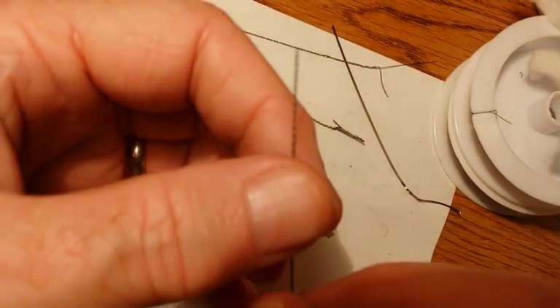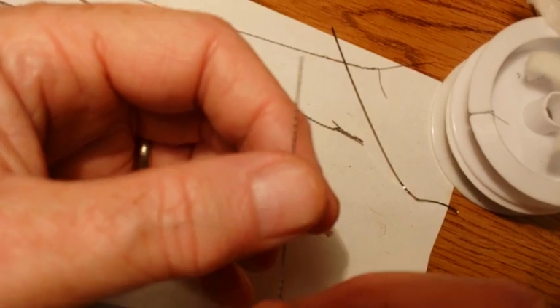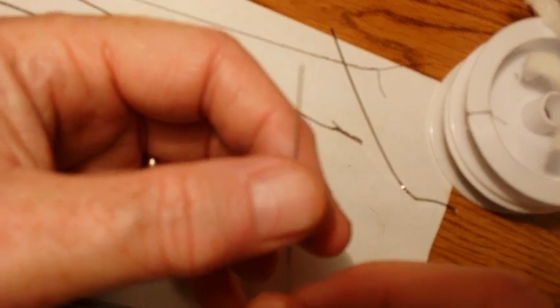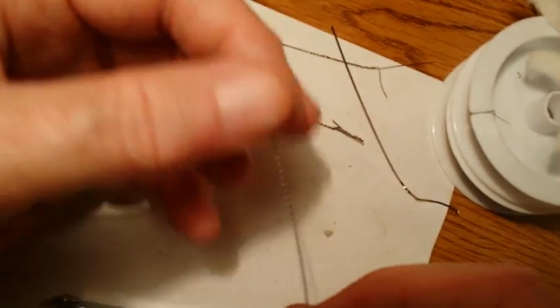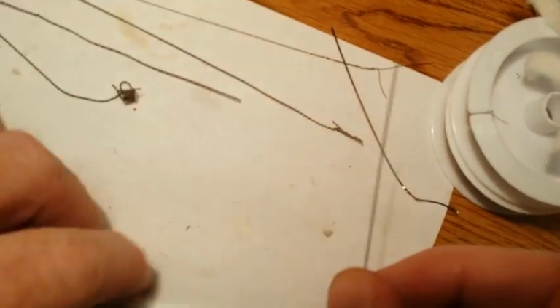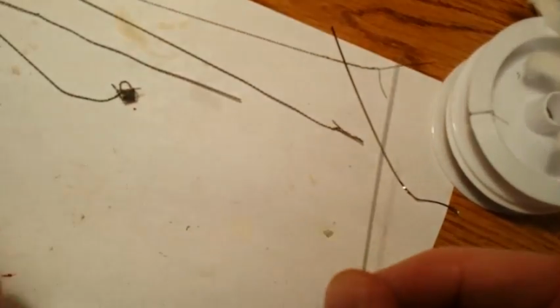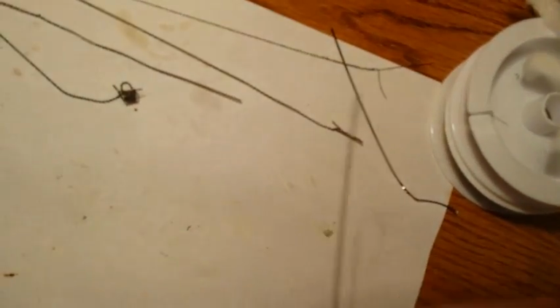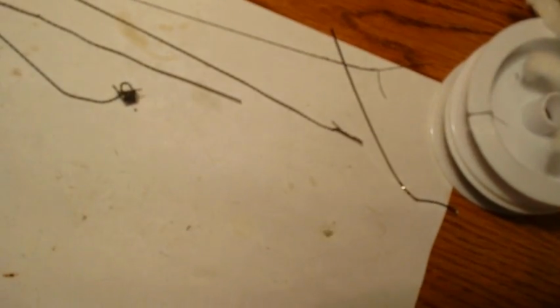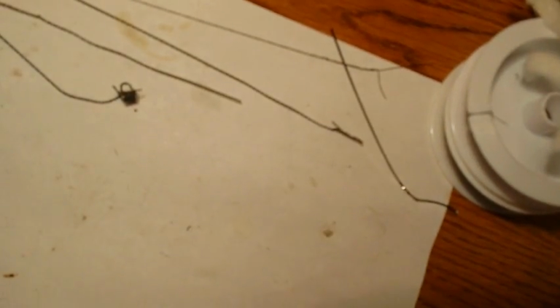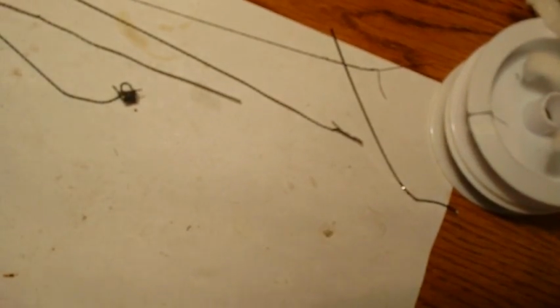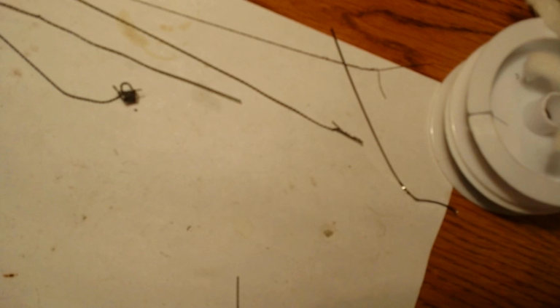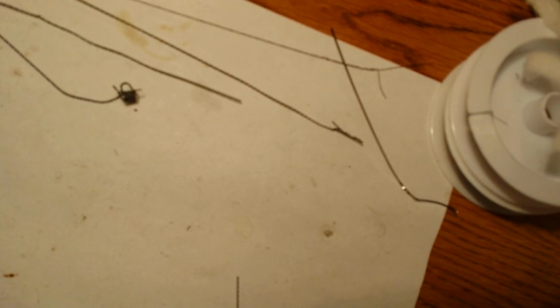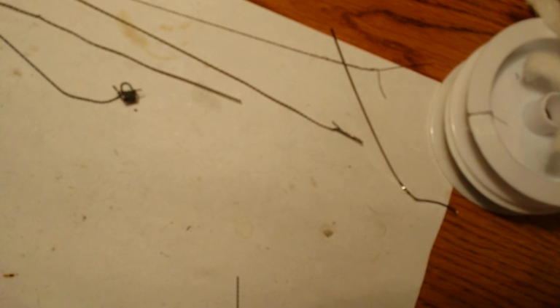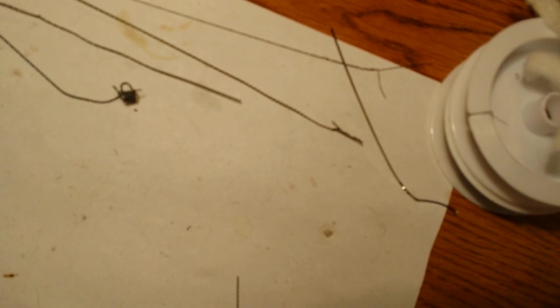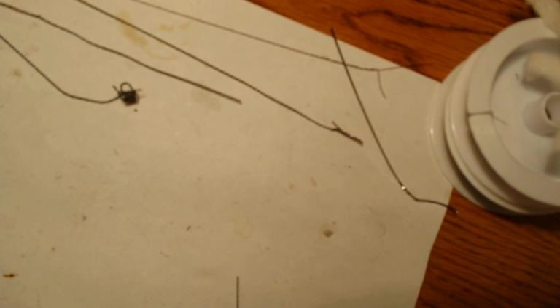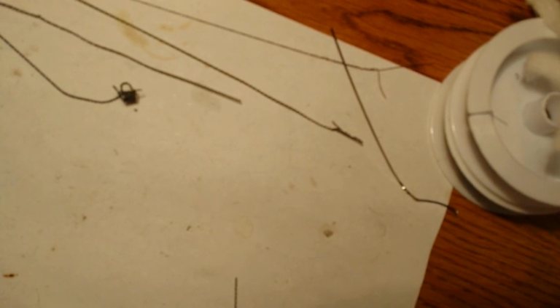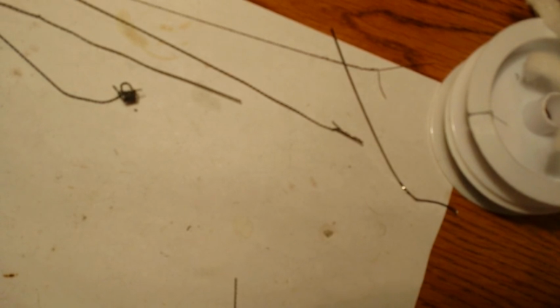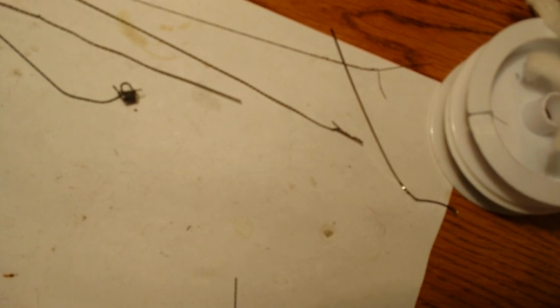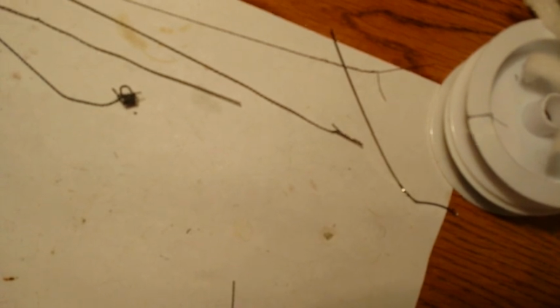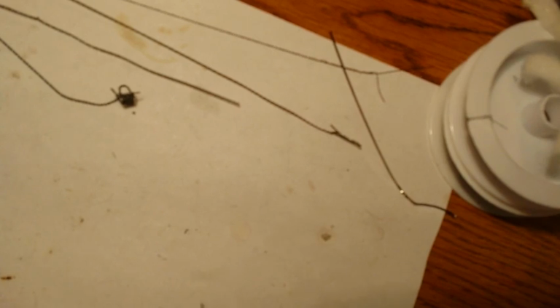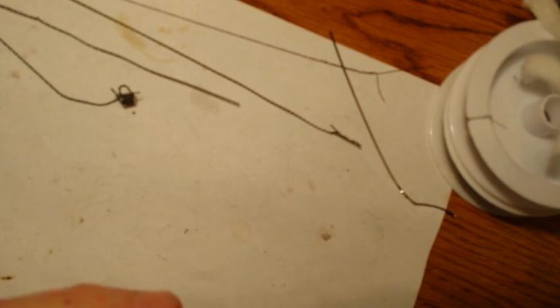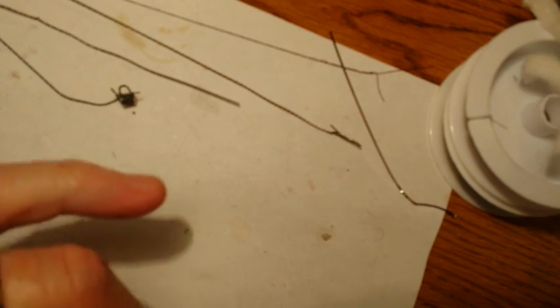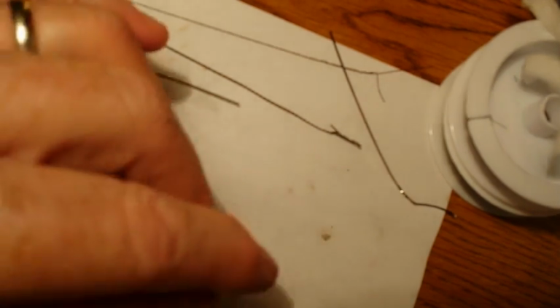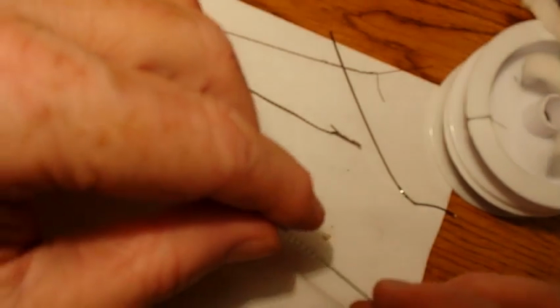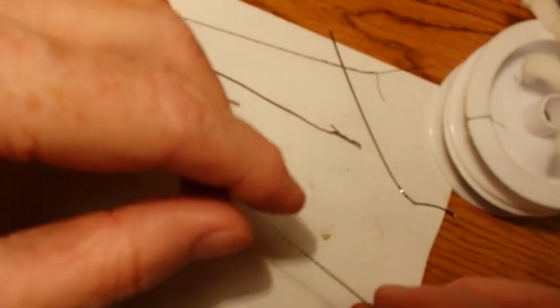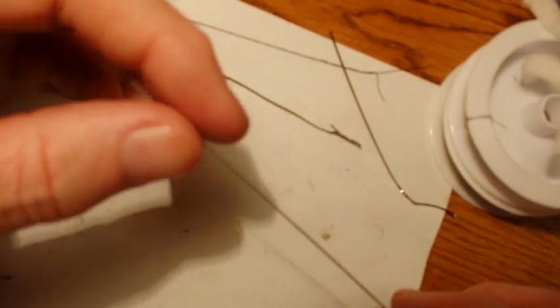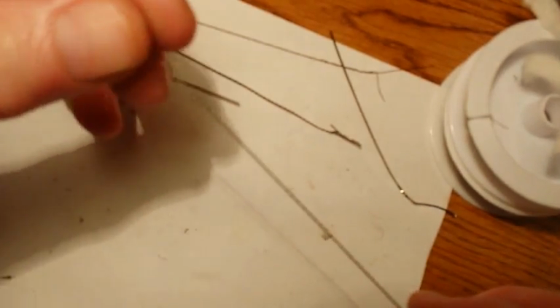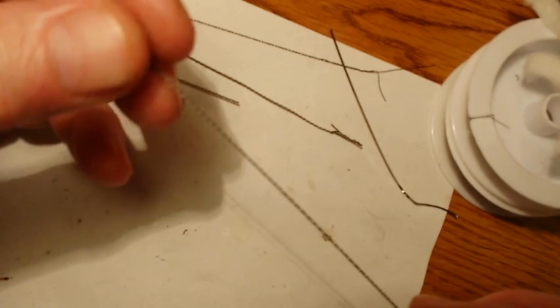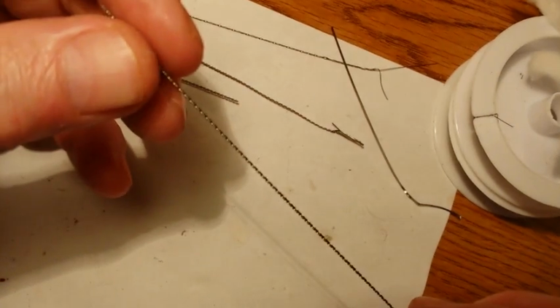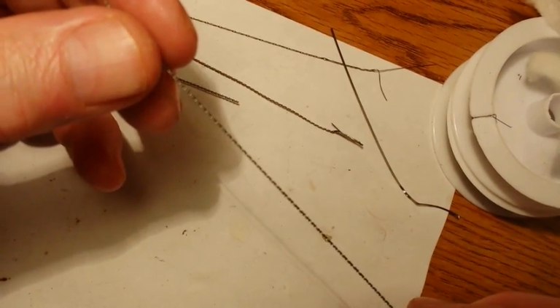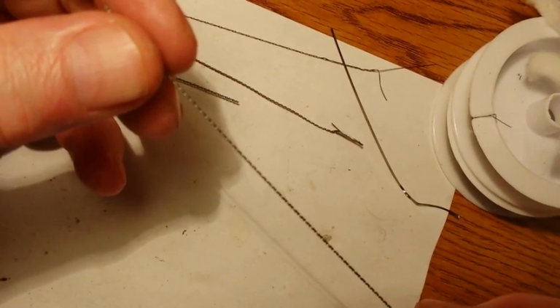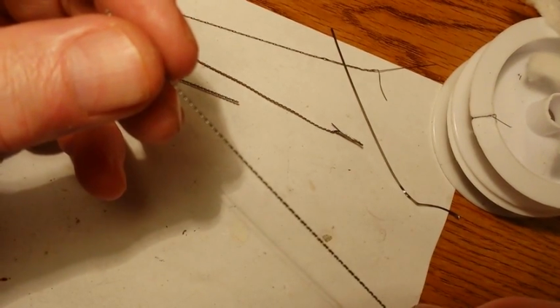Hello Vapers. What I'm going to attempt to do here is show you how to wrap a Tiger coil — the Leo Shim Tiger coil.